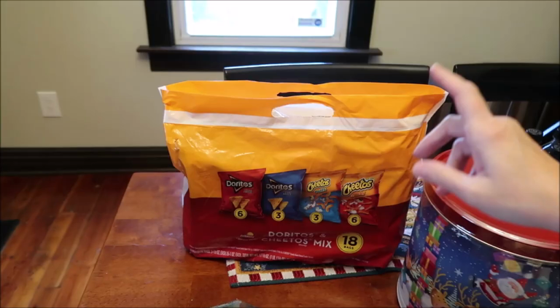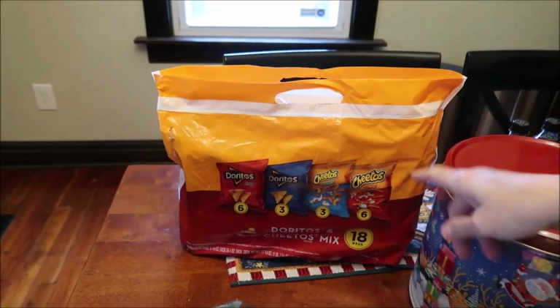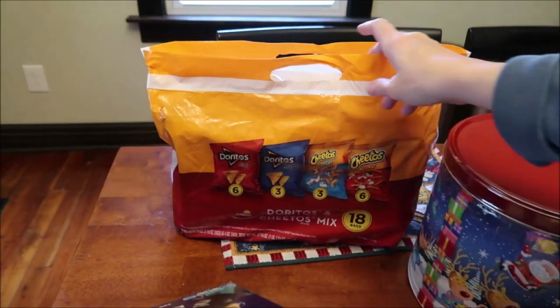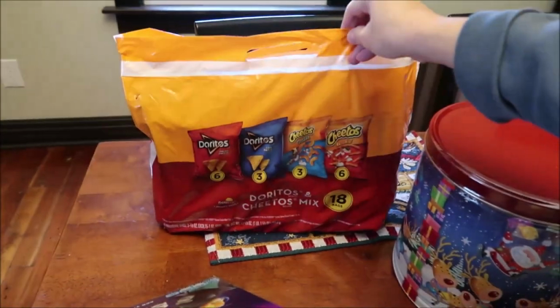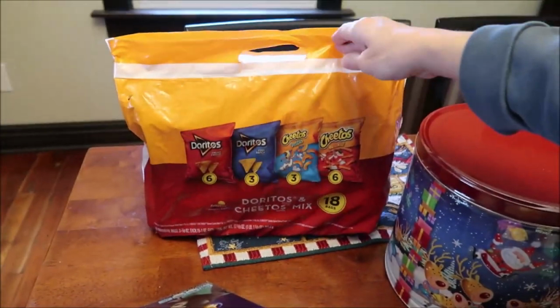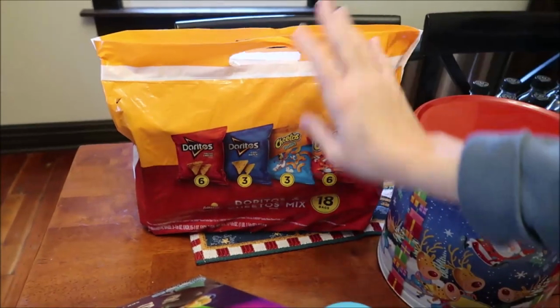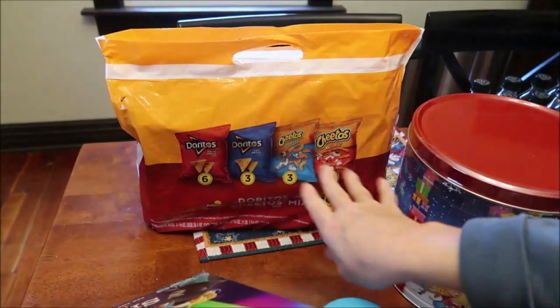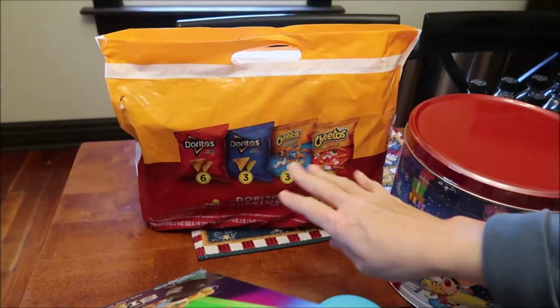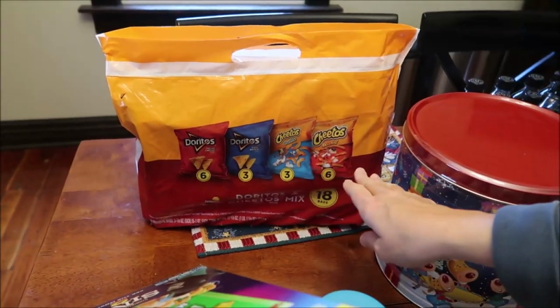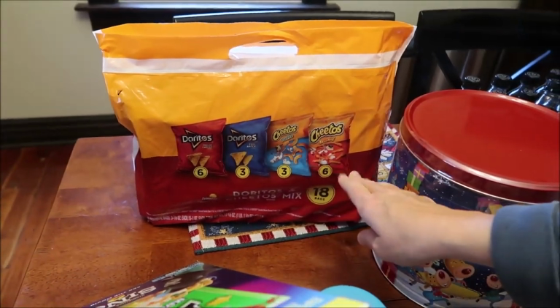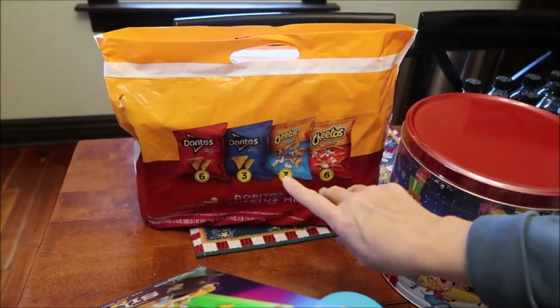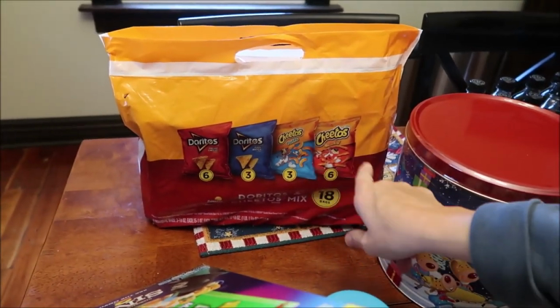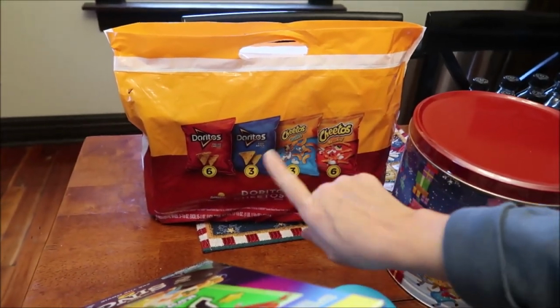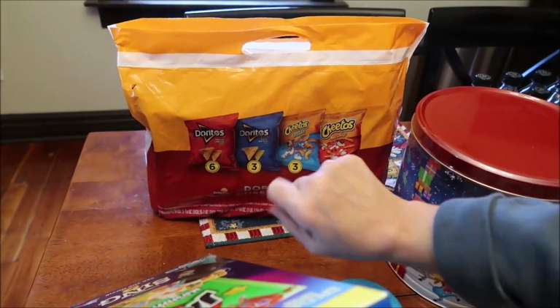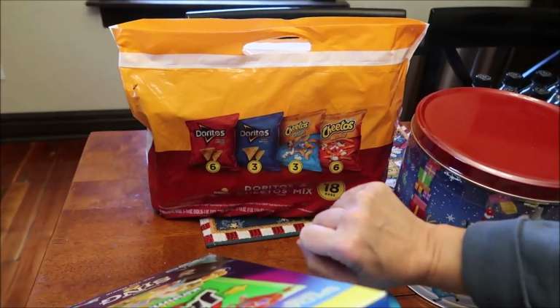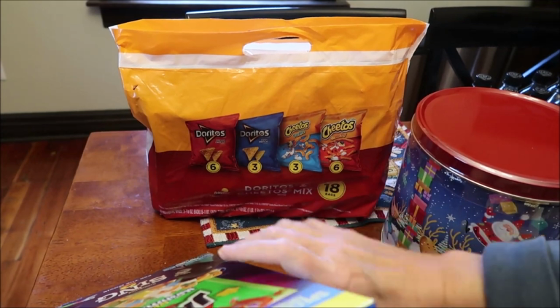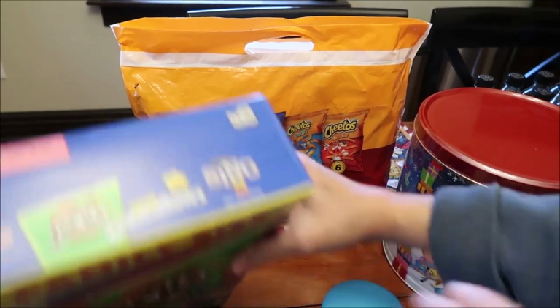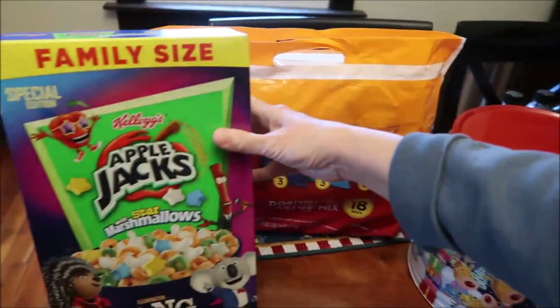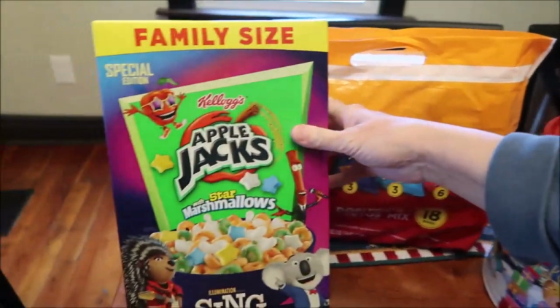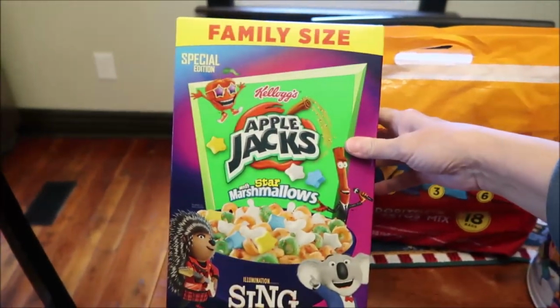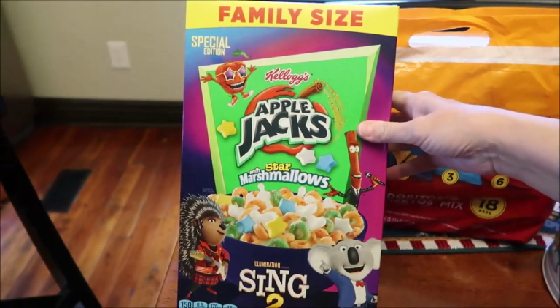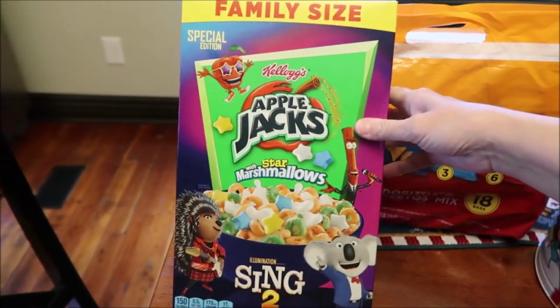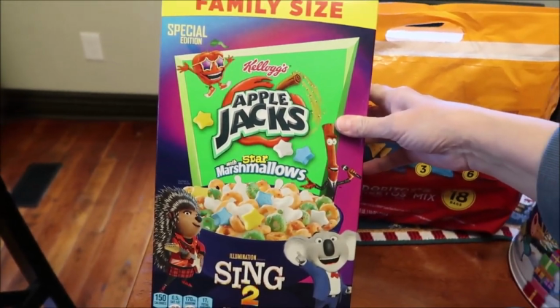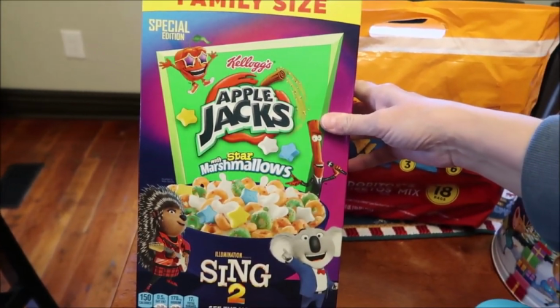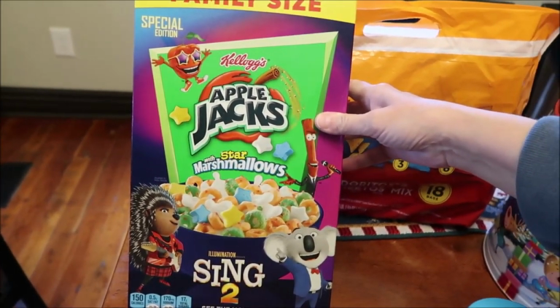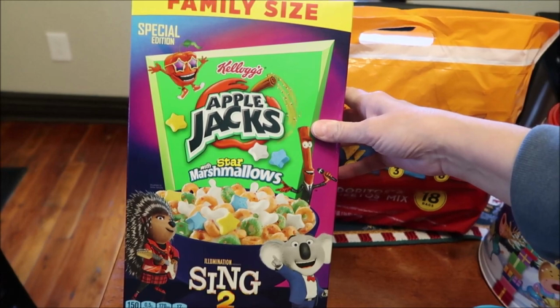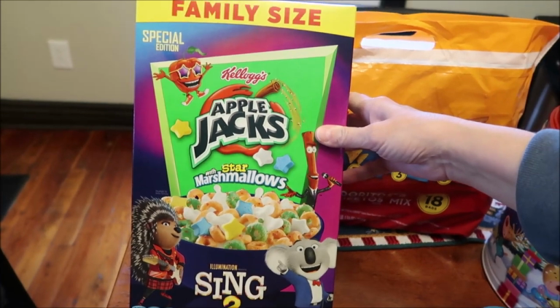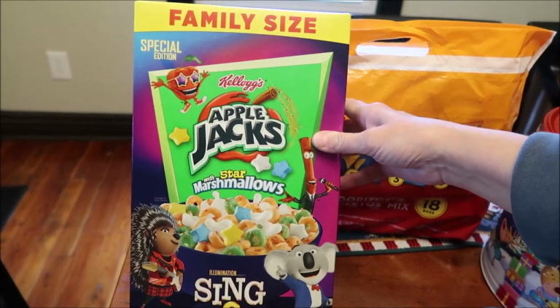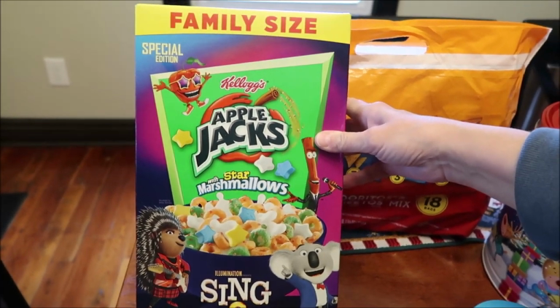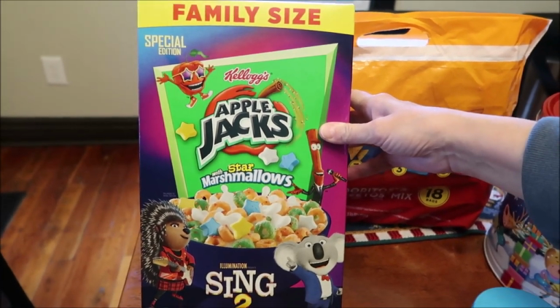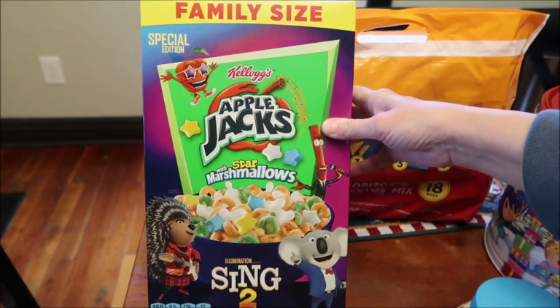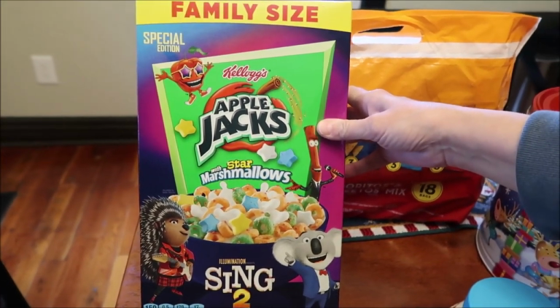At Walmart we got a variety bag of Doritos and Cheetos — puffs, crunchy, Cool Ranch, and Nacho Cheese Doritos. We also bought Kellogg's Apple Jacks with star marshmallows; we've never had Apple Jacks with marshmallows before, so we figured it would be fun to try.